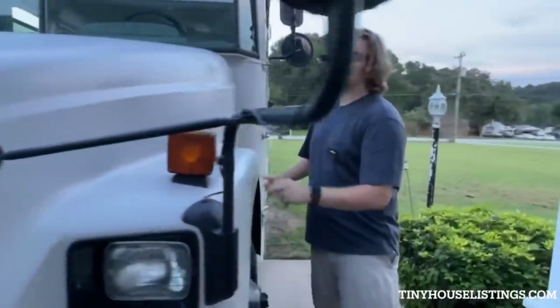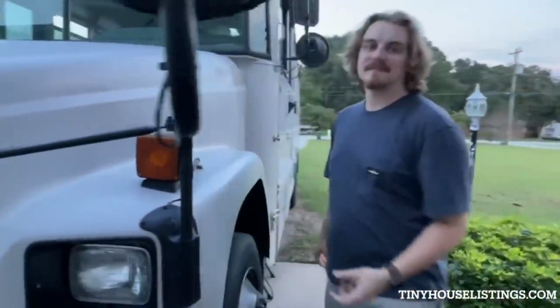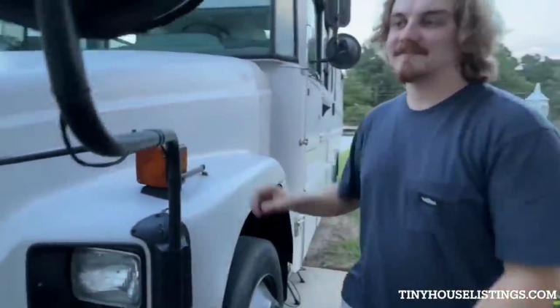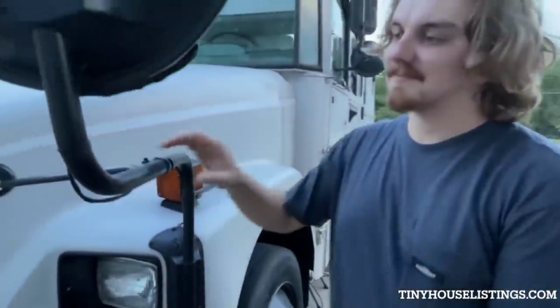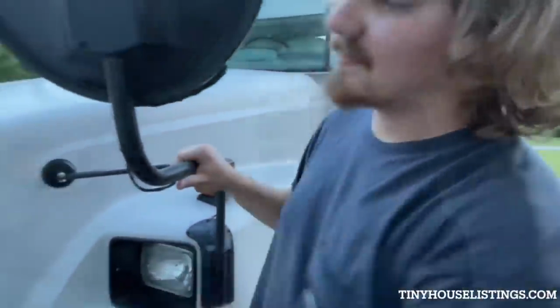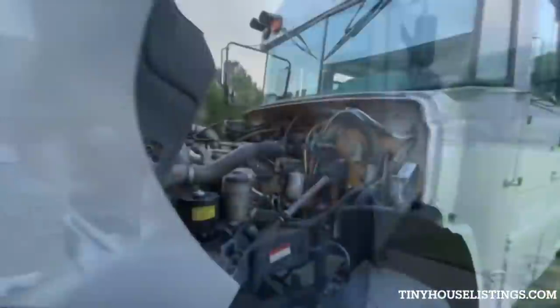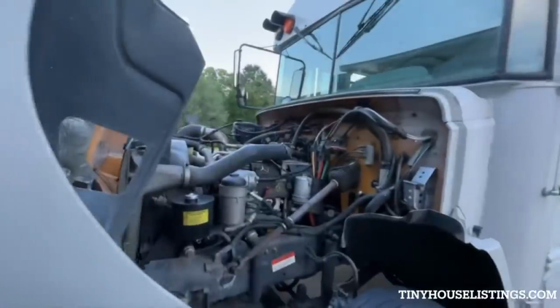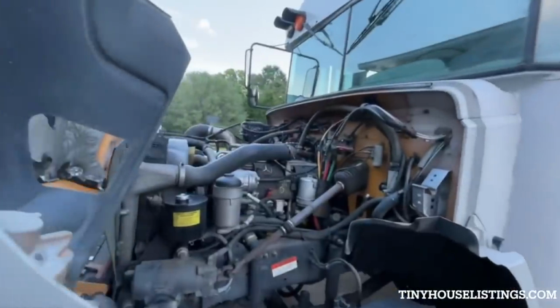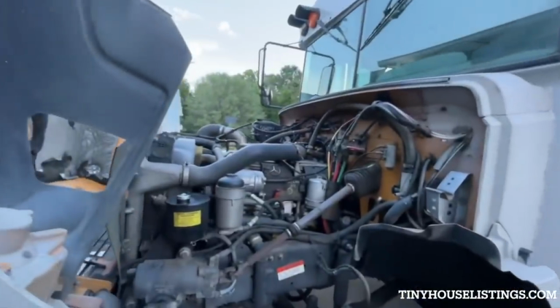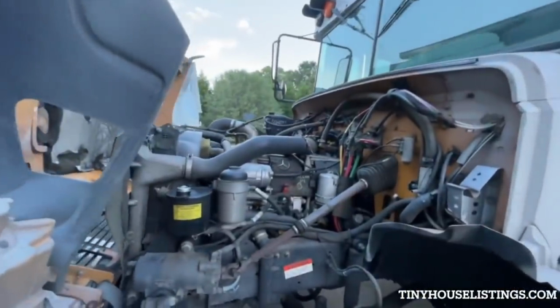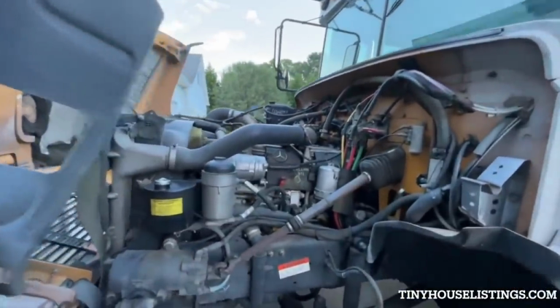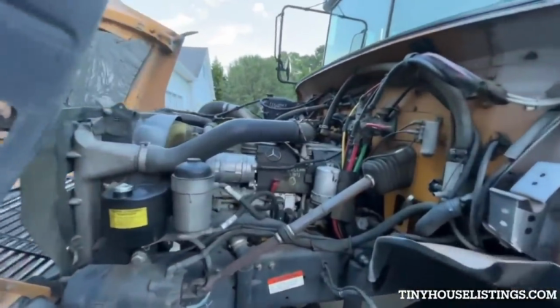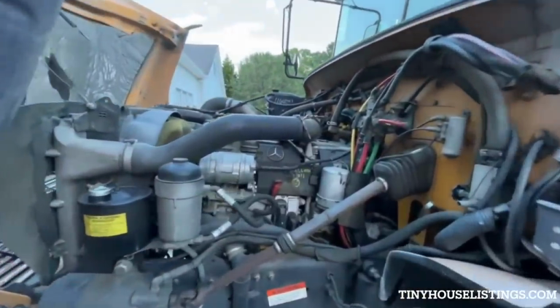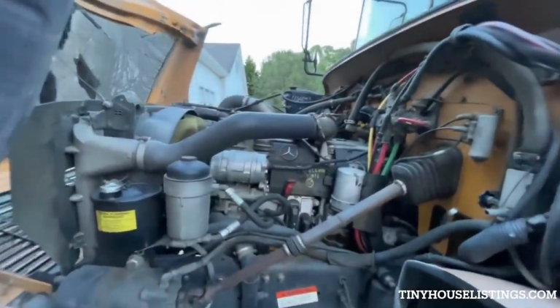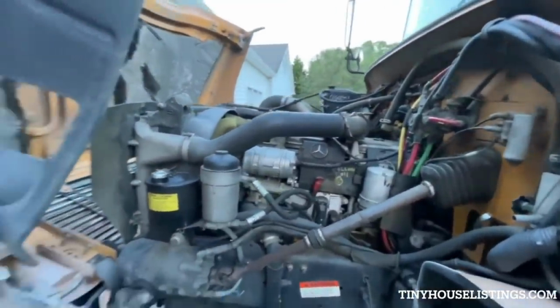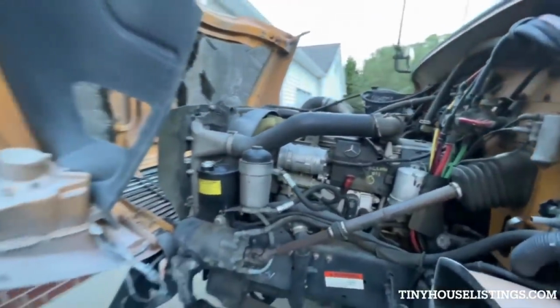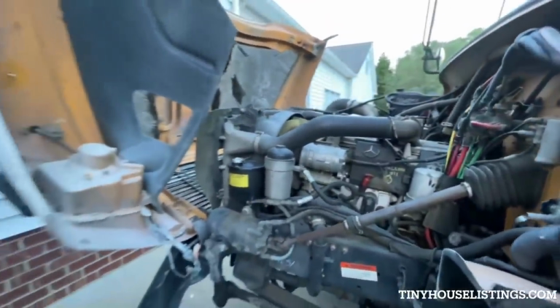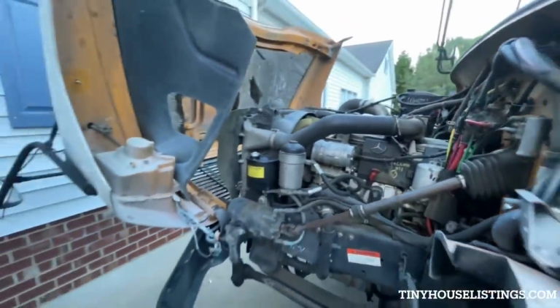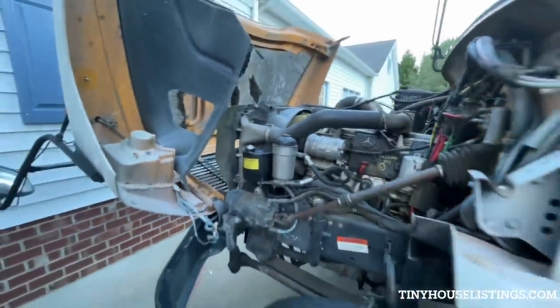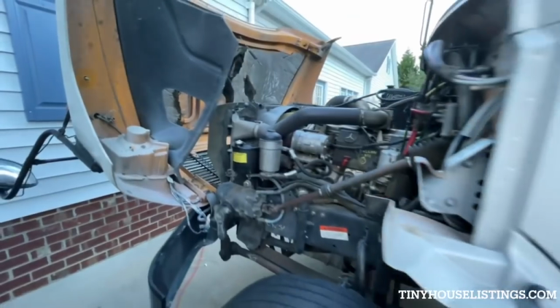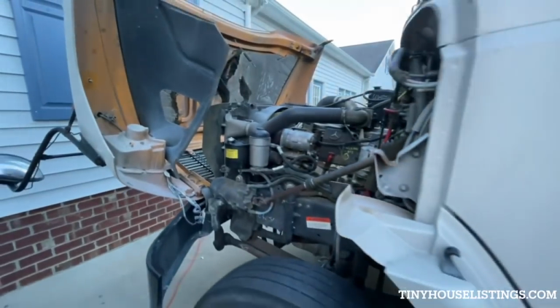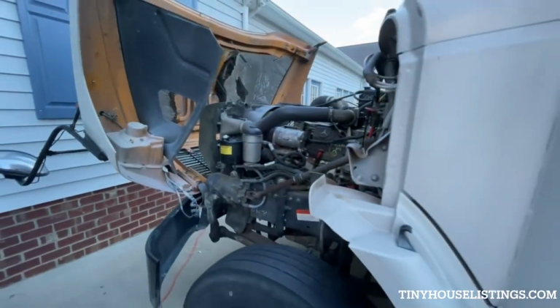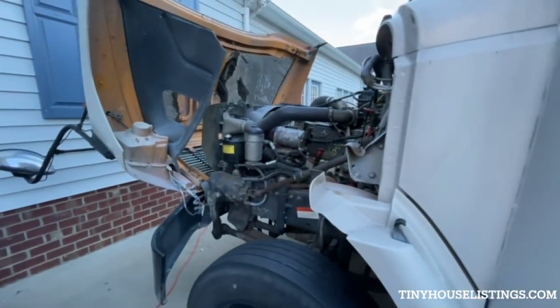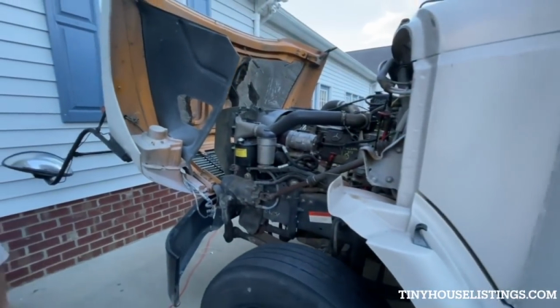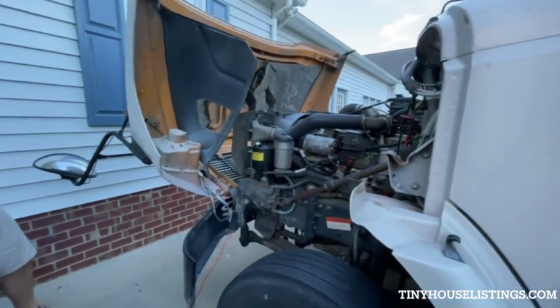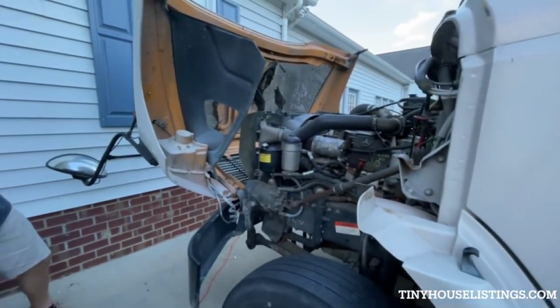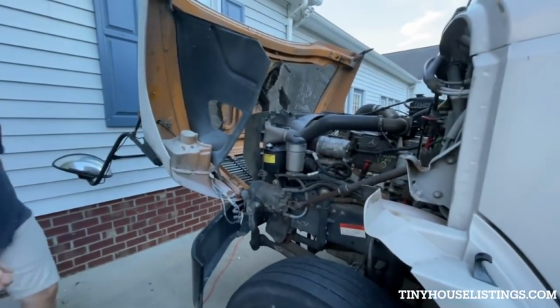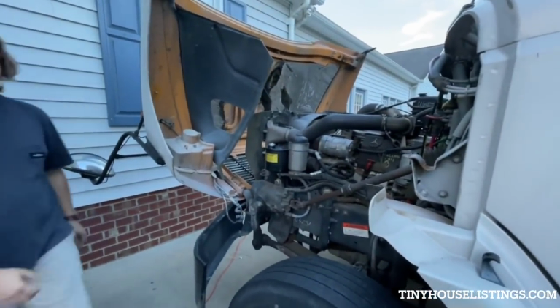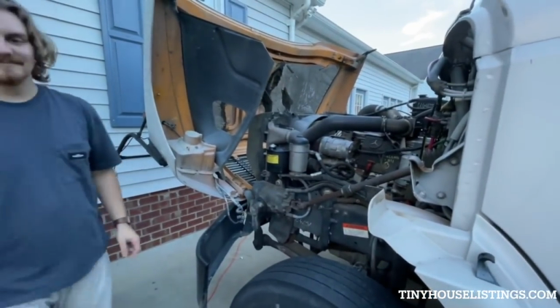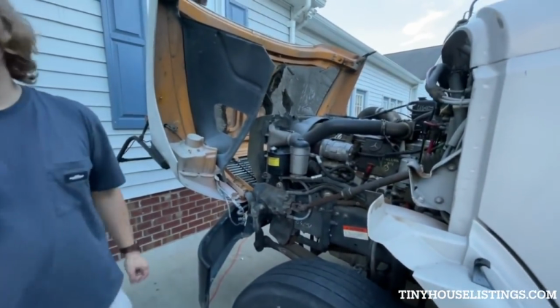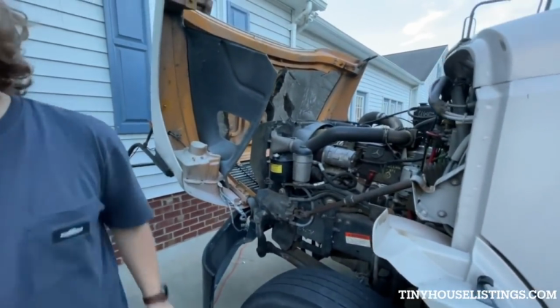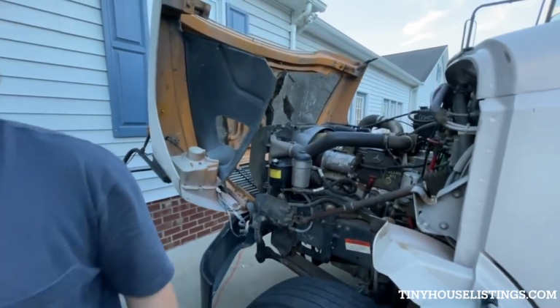Under the hood, we have a Mercedes M906 series diesel engine. For those who know a little bit more about diesel engines, this is a pre-def engine, so we don't have to add that when we fill up.